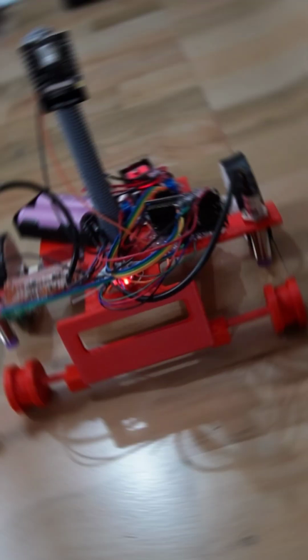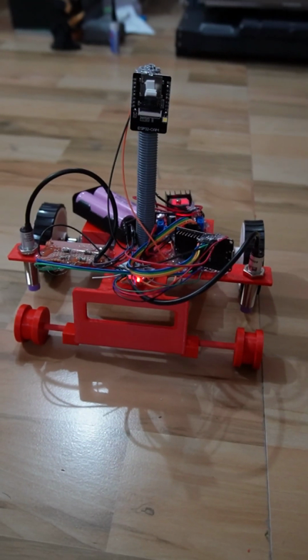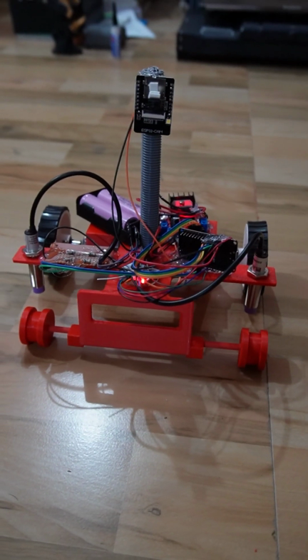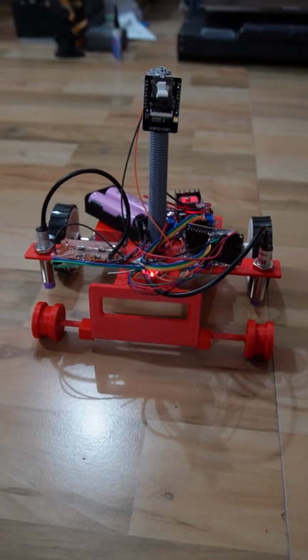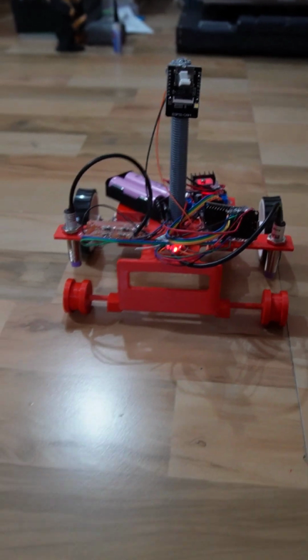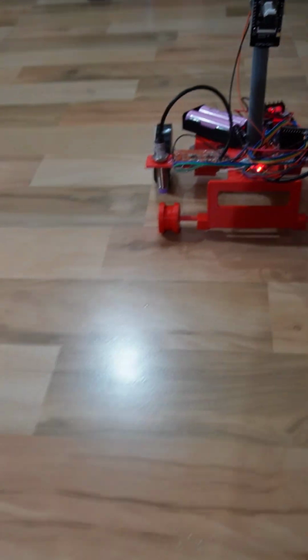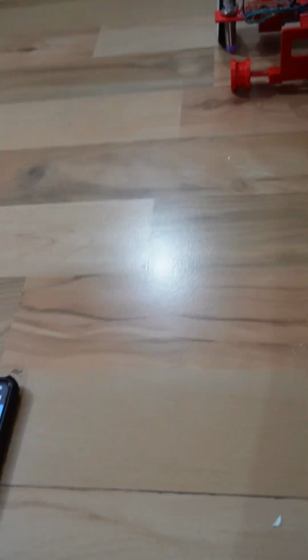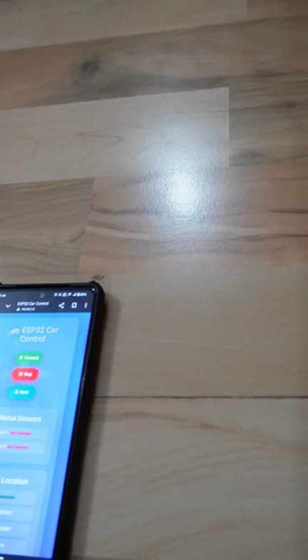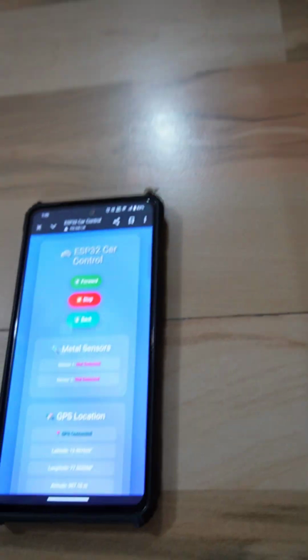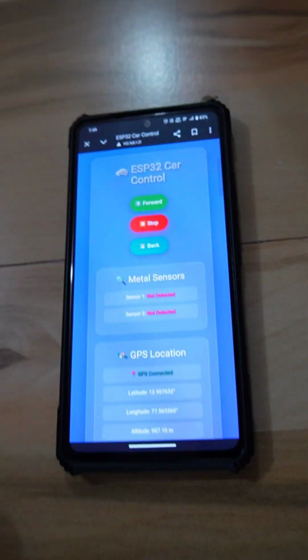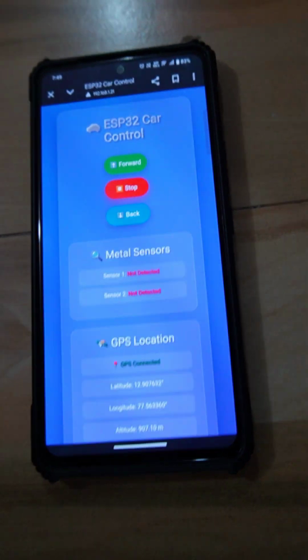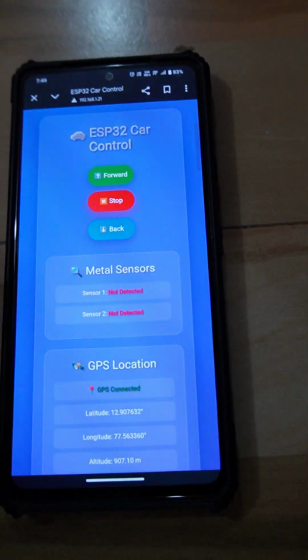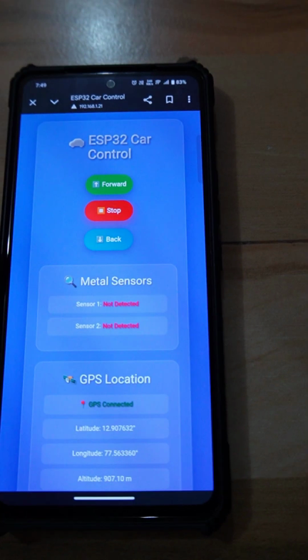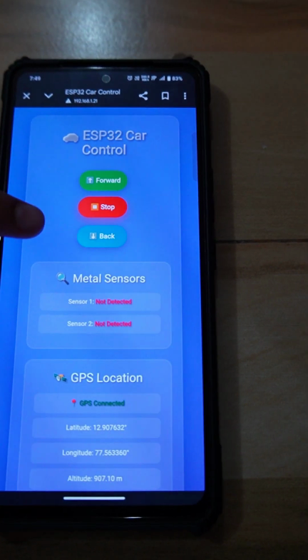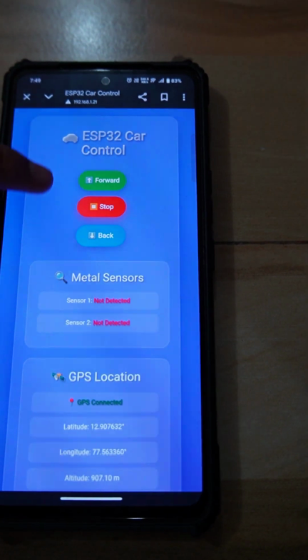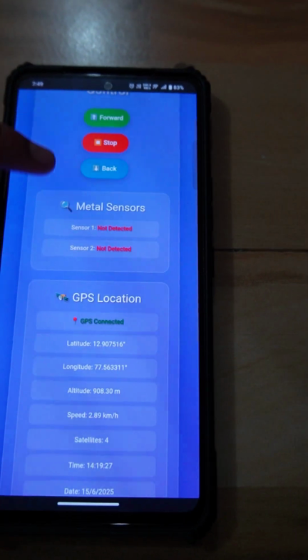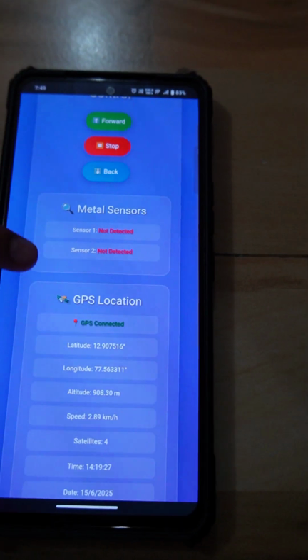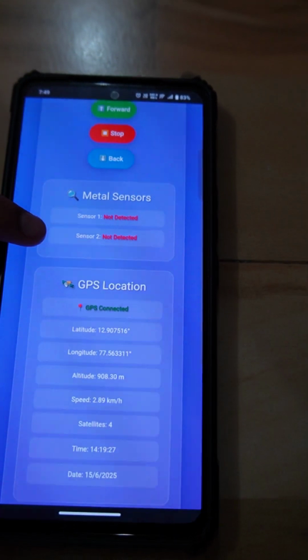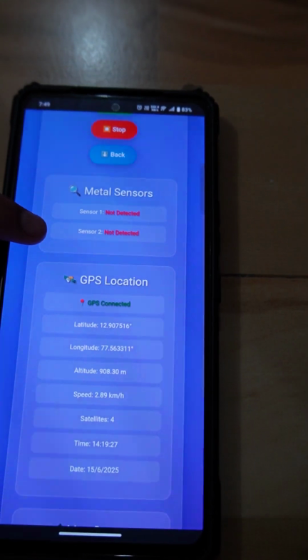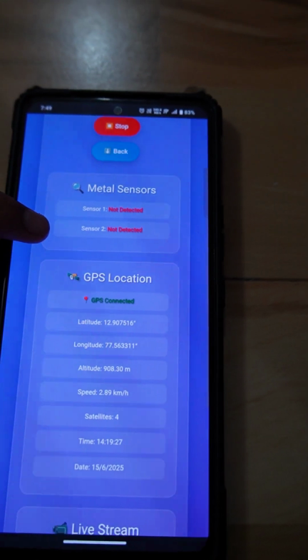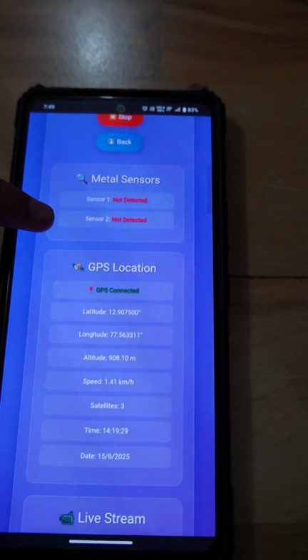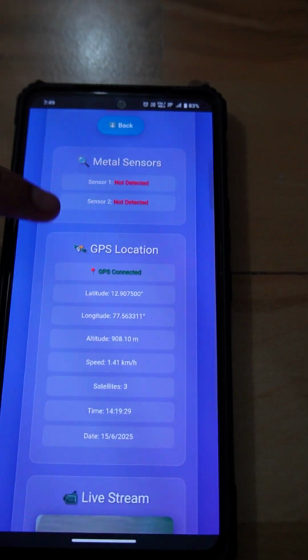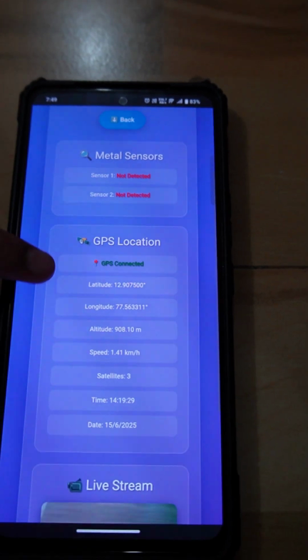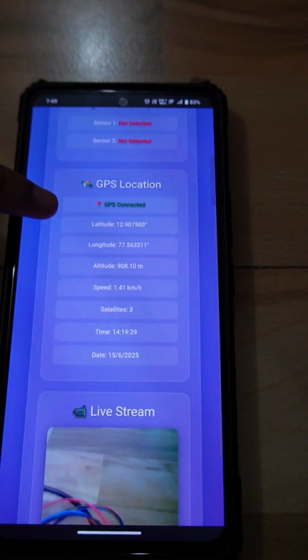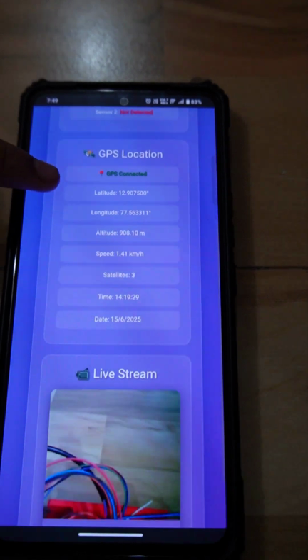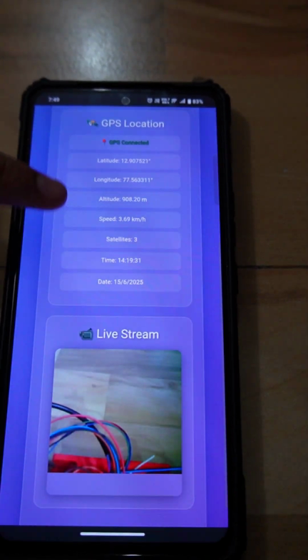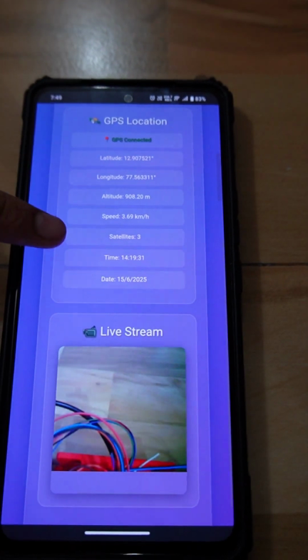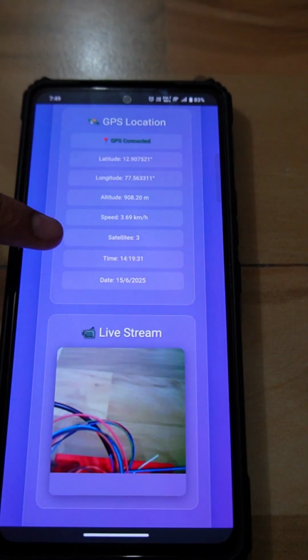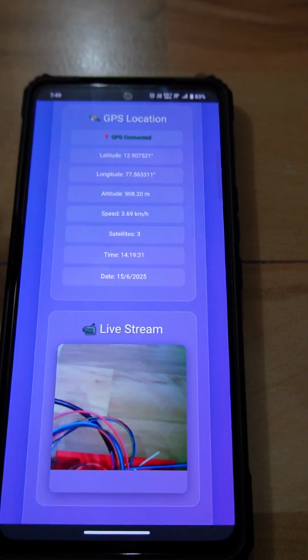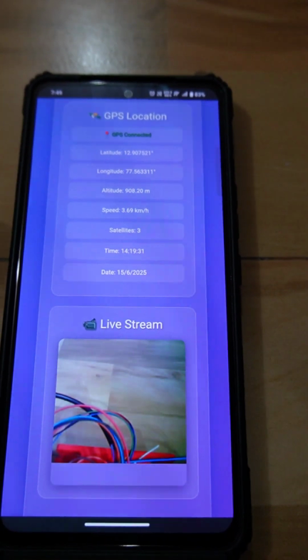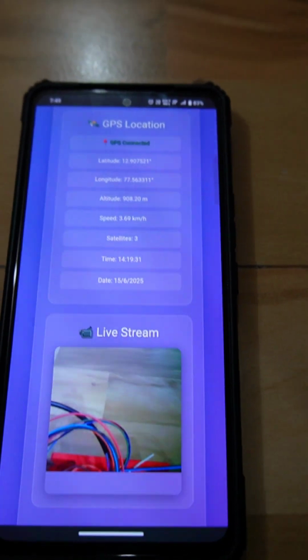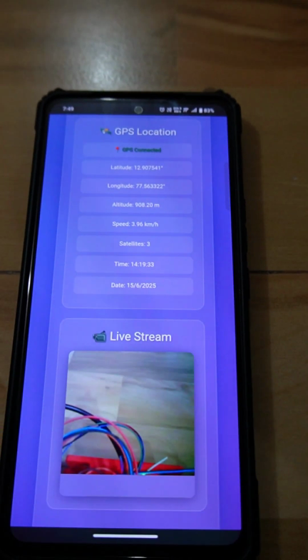This bot can be controlled from a webpage where we have forward, backward, and stop options, real-time metal detection, GPS location, and camera feedback.